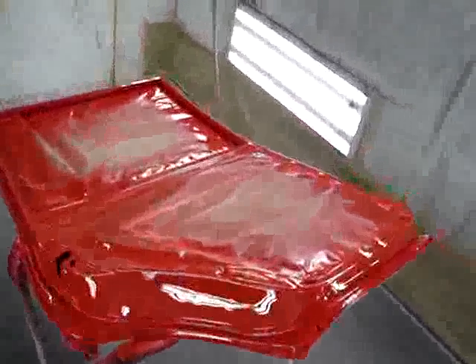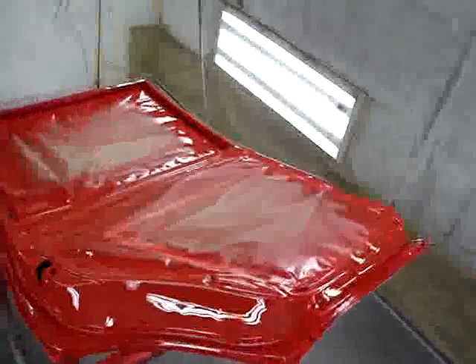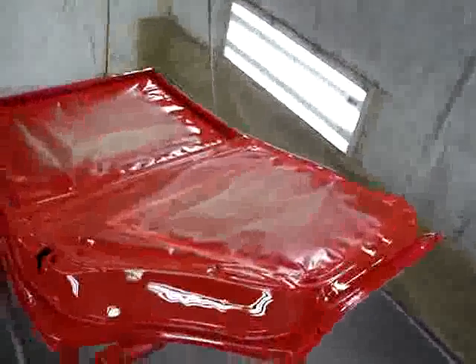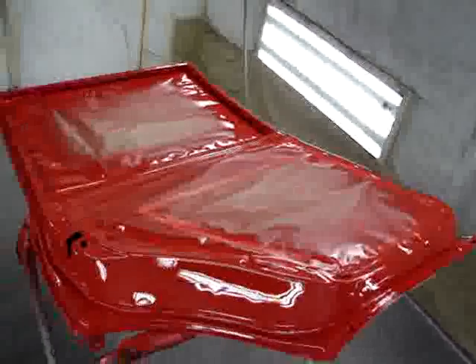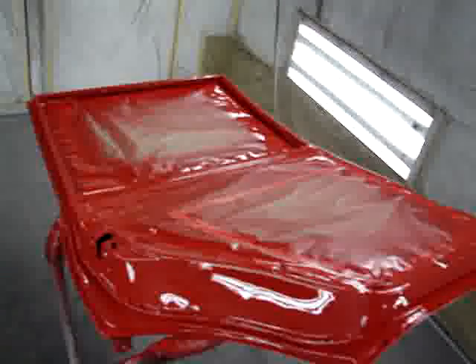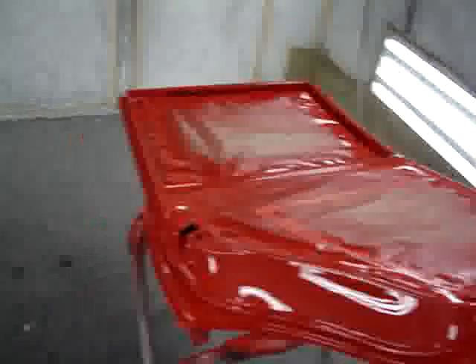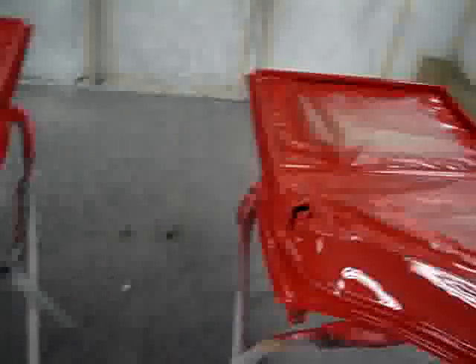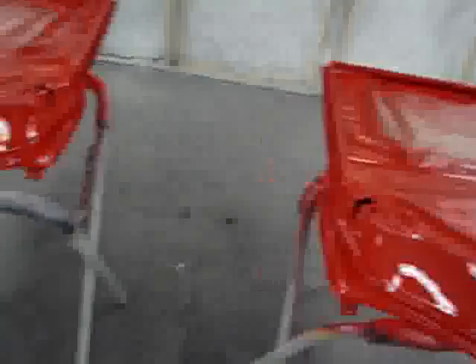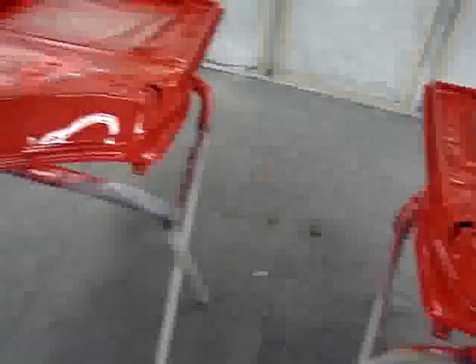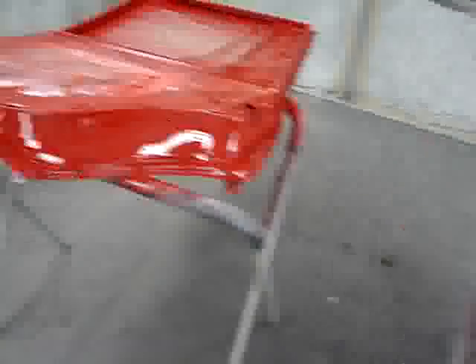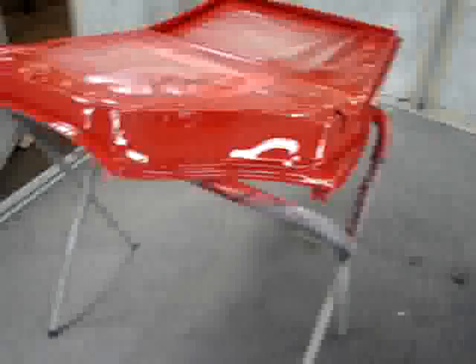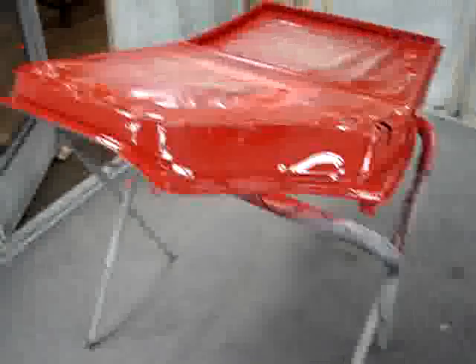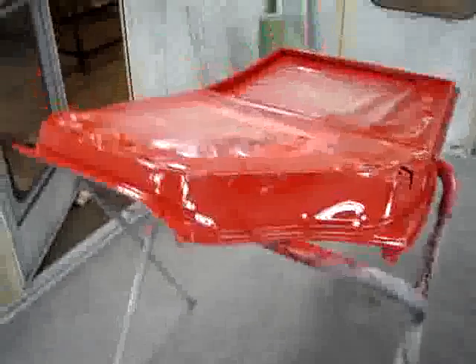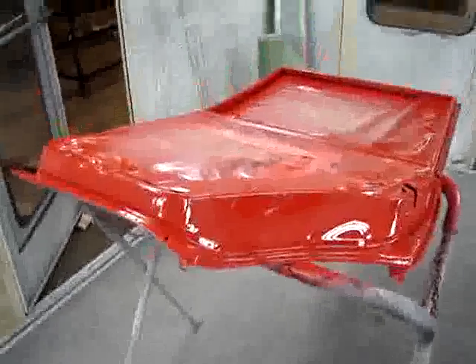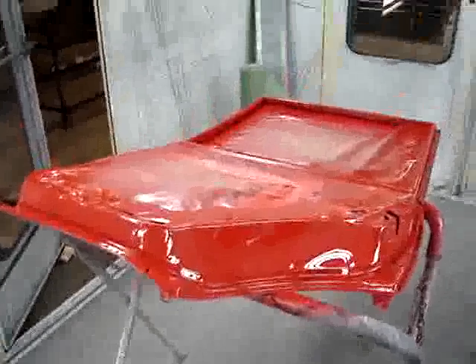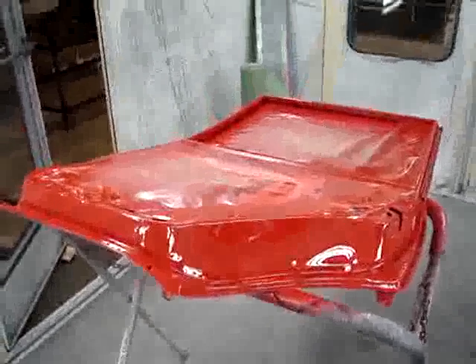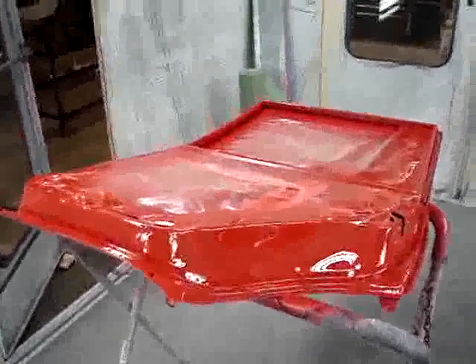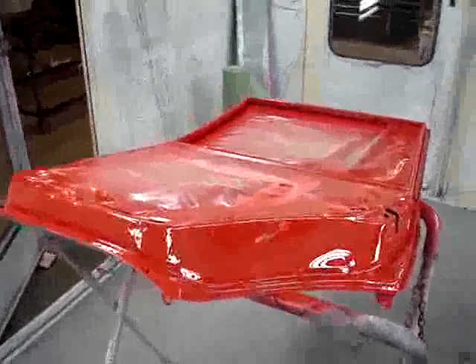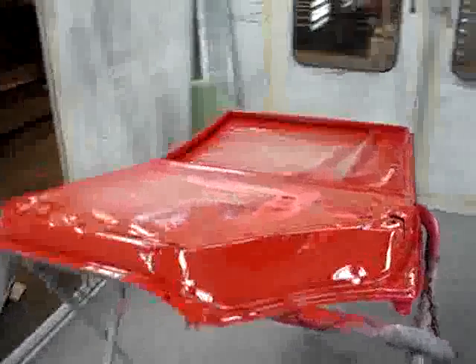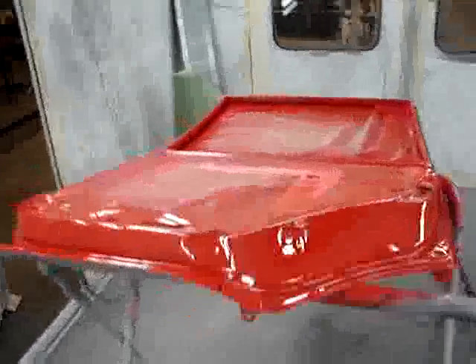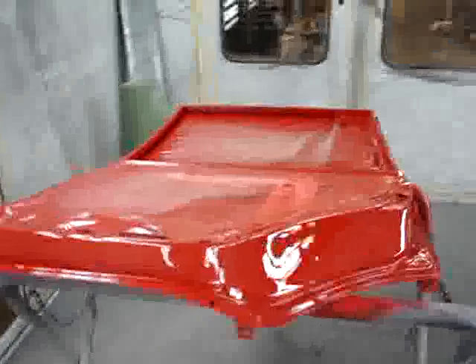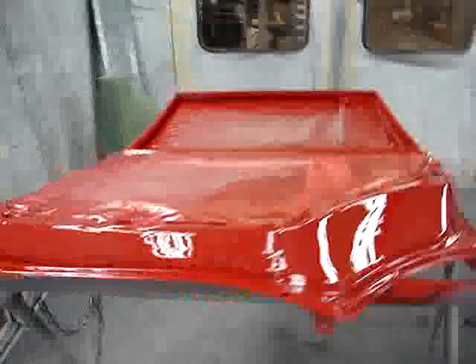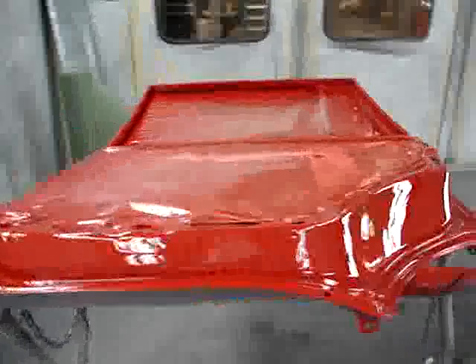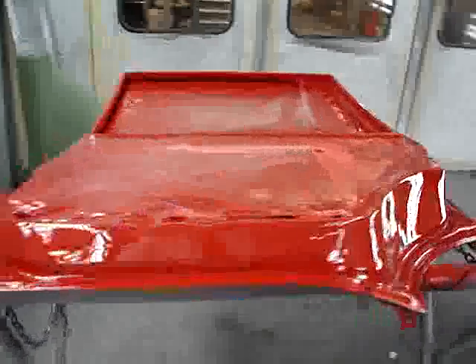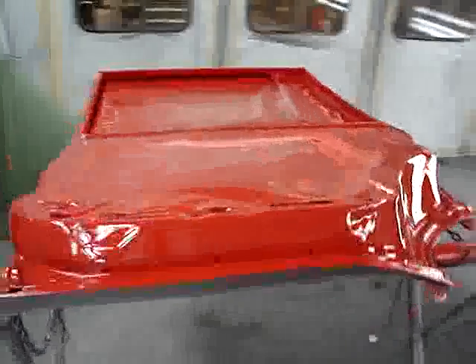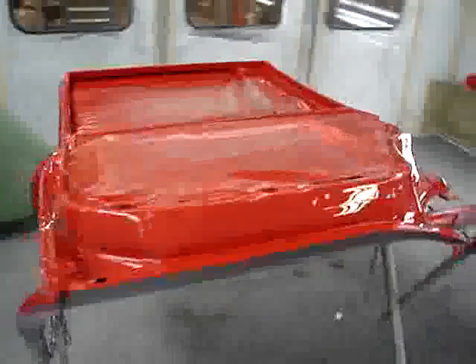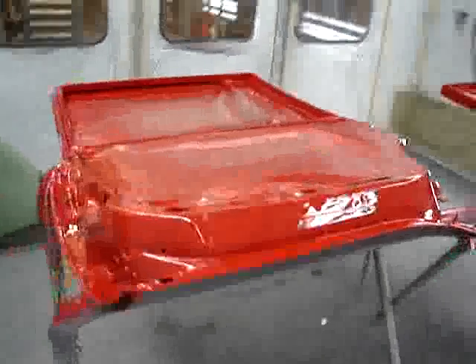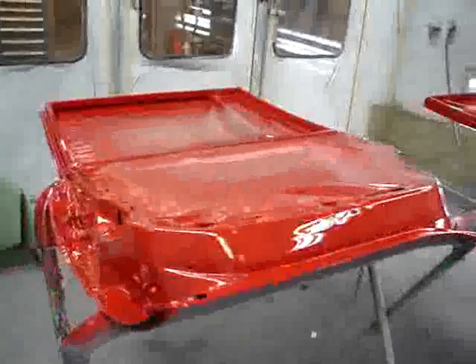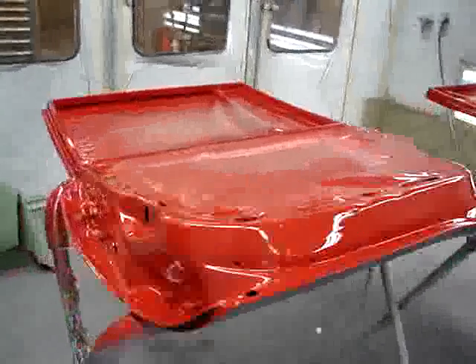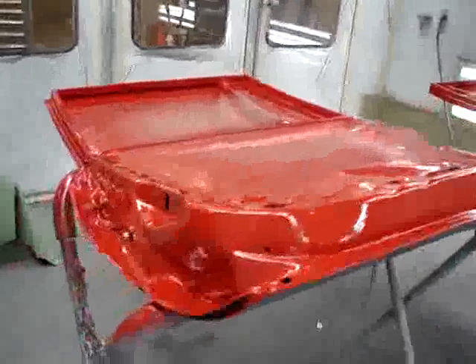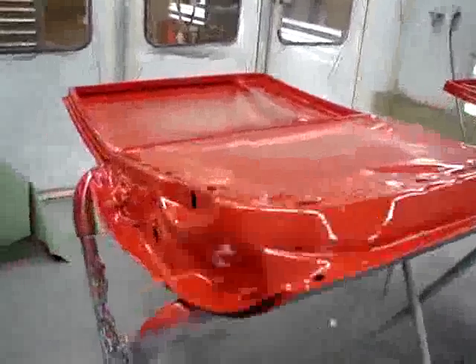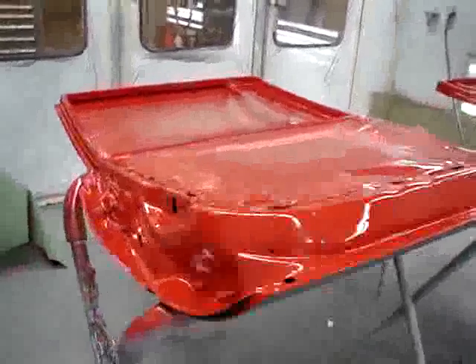This is door number one and door number two, and all four doors have been jammed at this point. It's hard to tell just because everything's taped up.